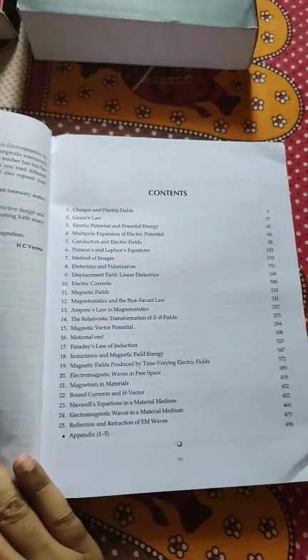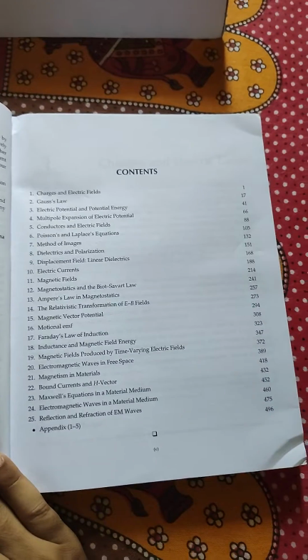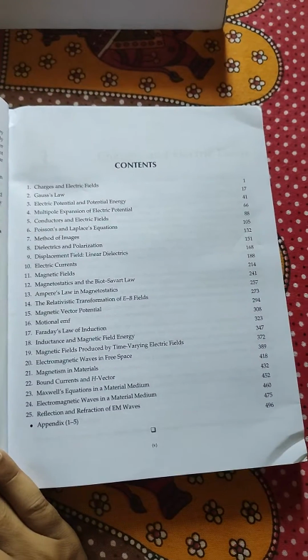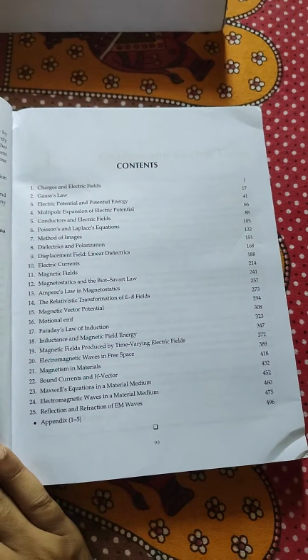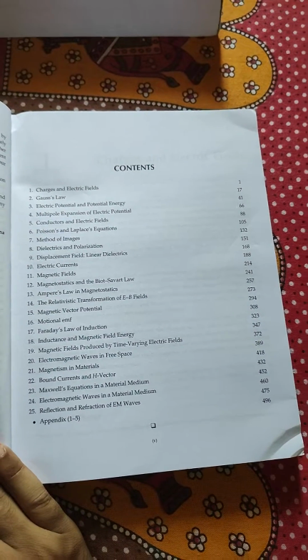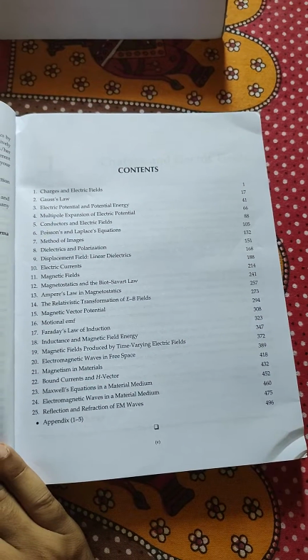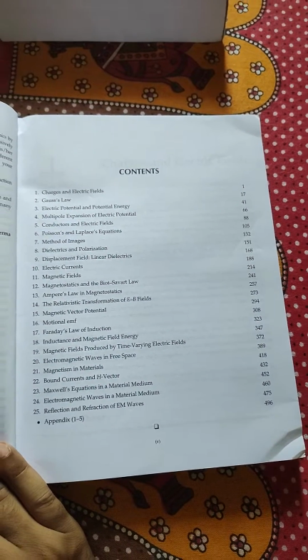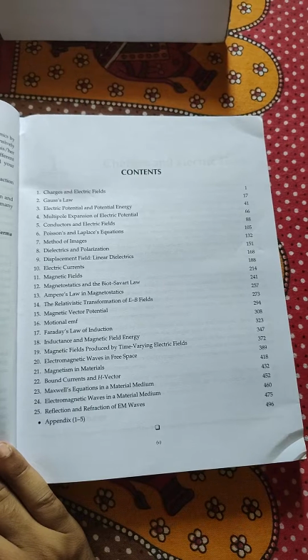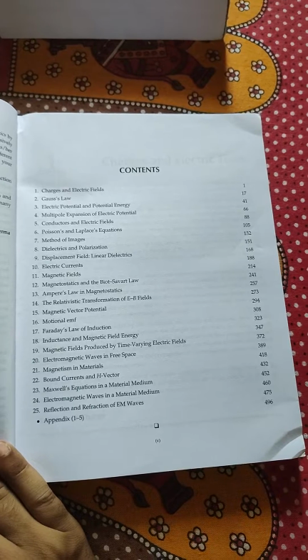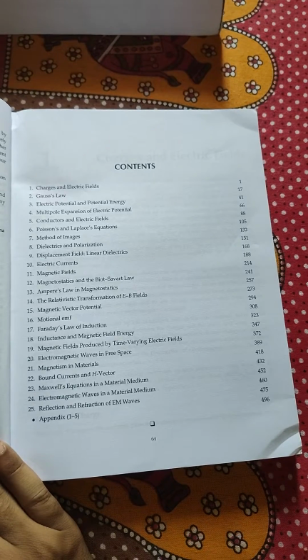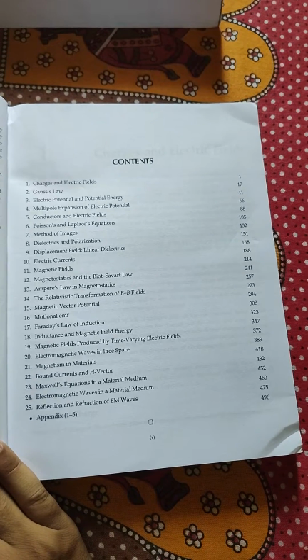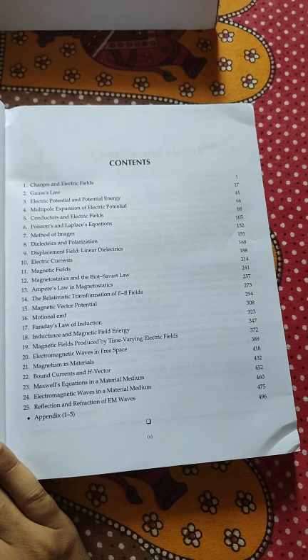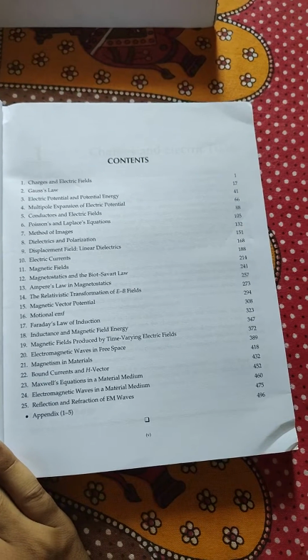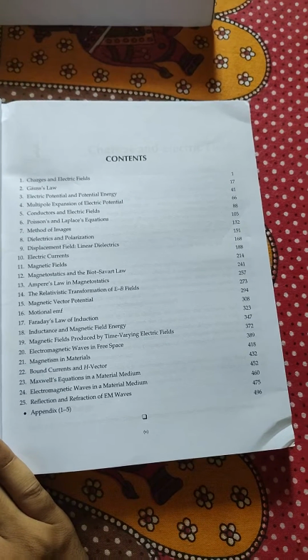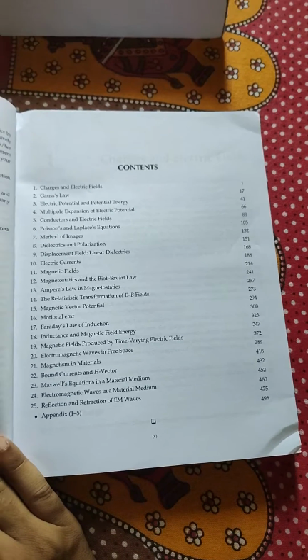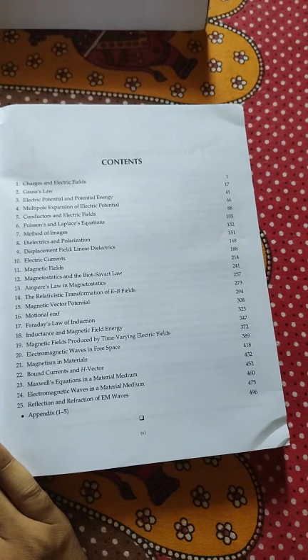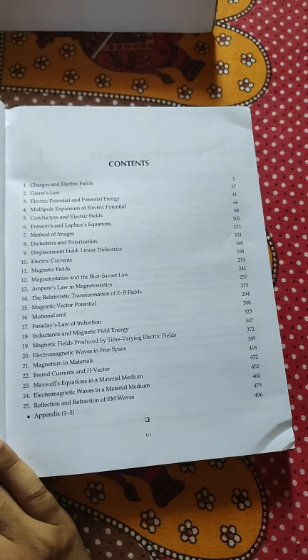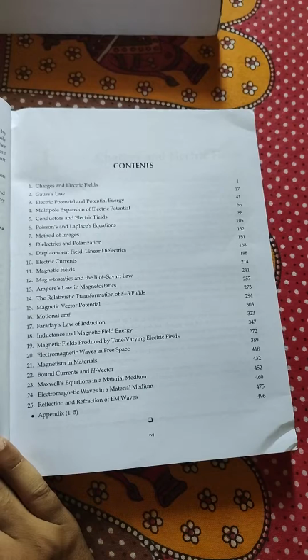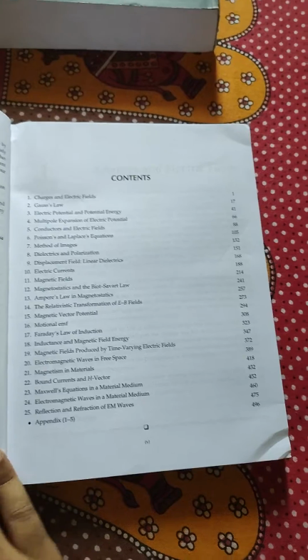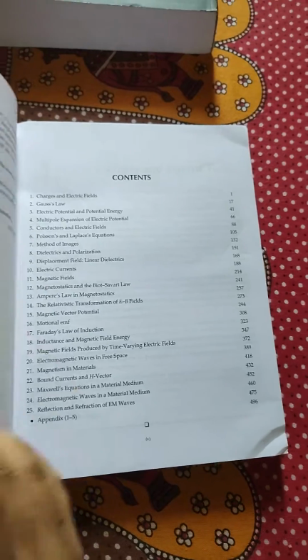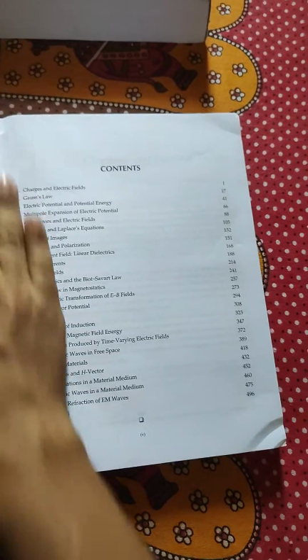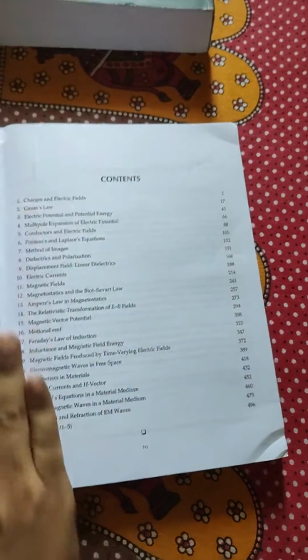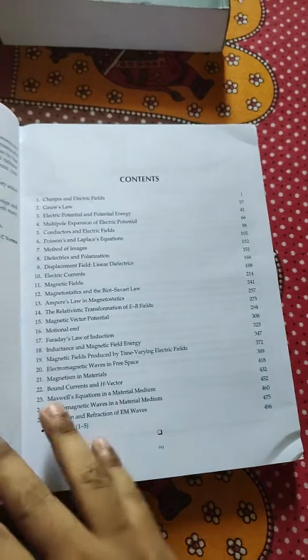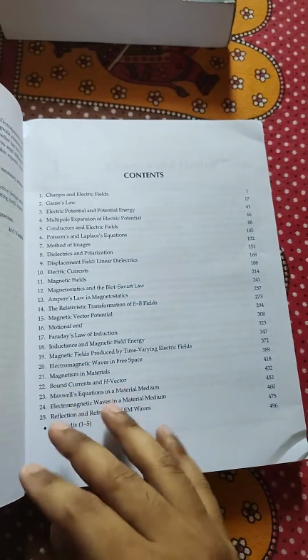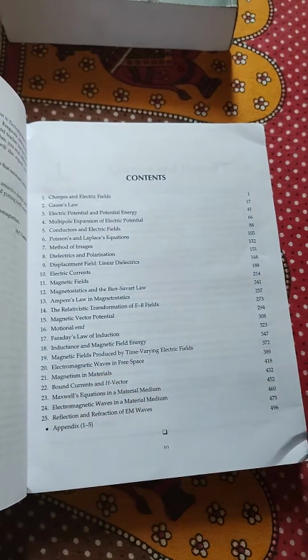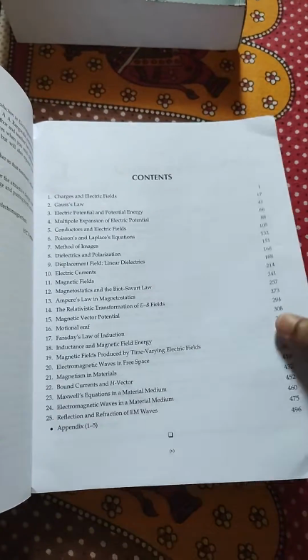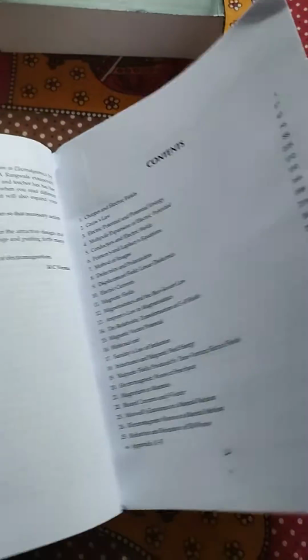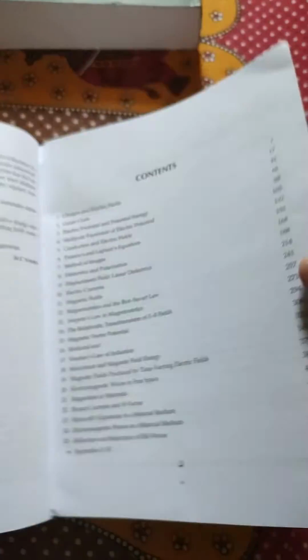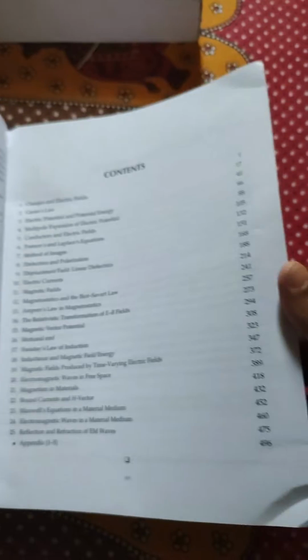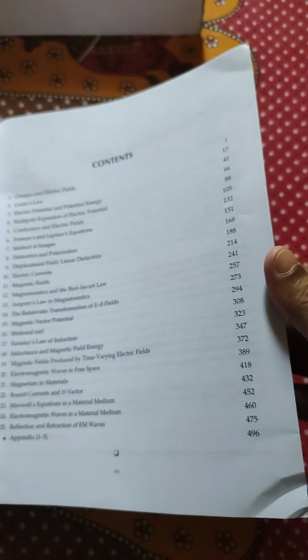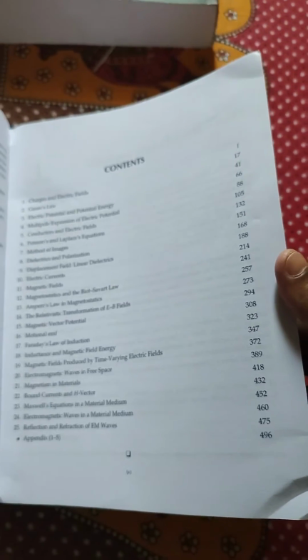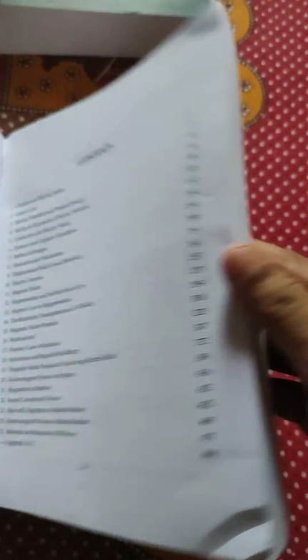Here are the contents of this book. In the appendix part, as SC Varma sir told in that video, he has covered some mathematical tools and techniques. The book is 496 pages.